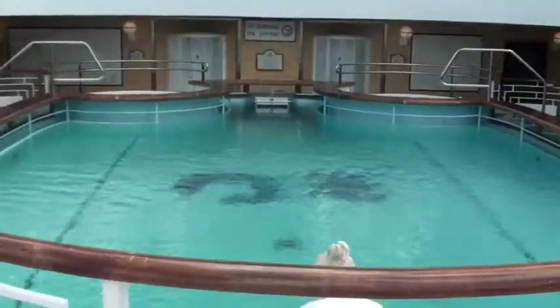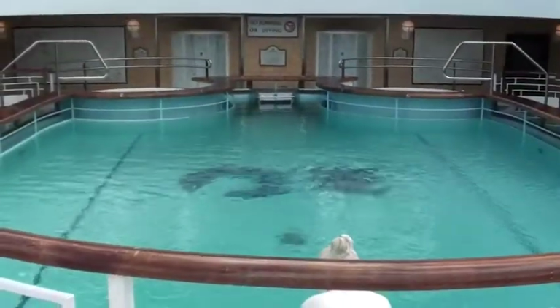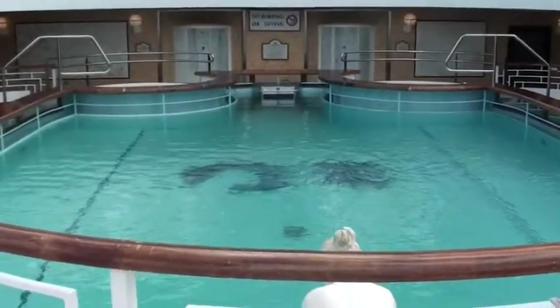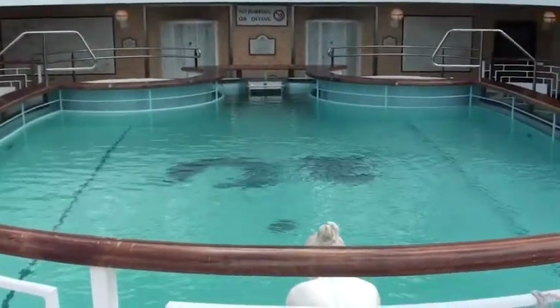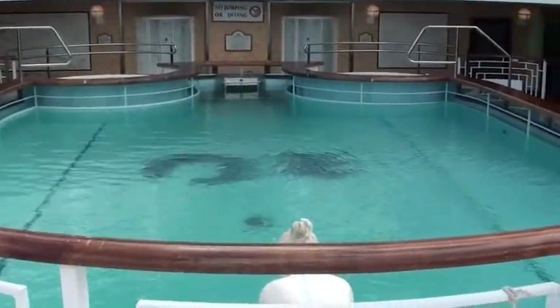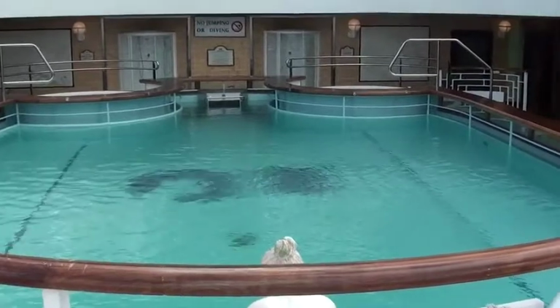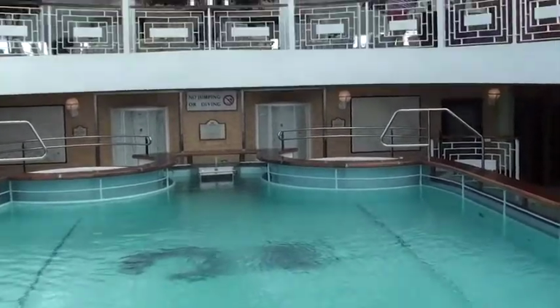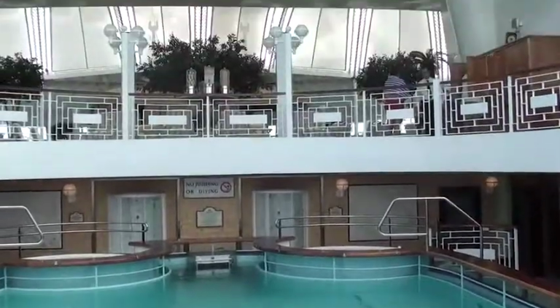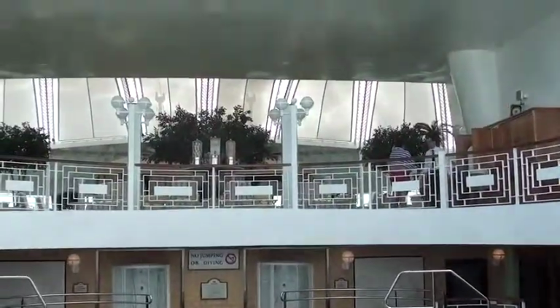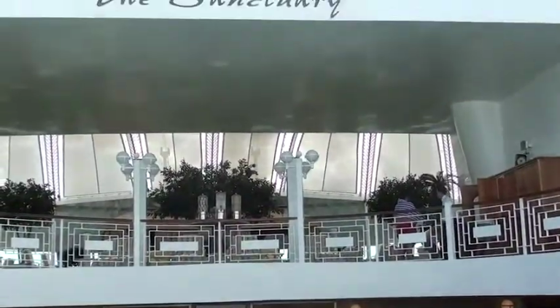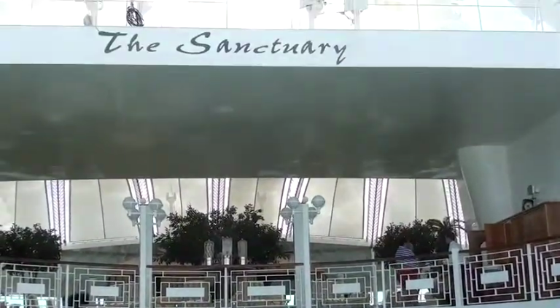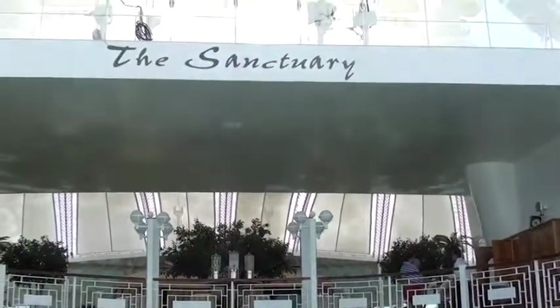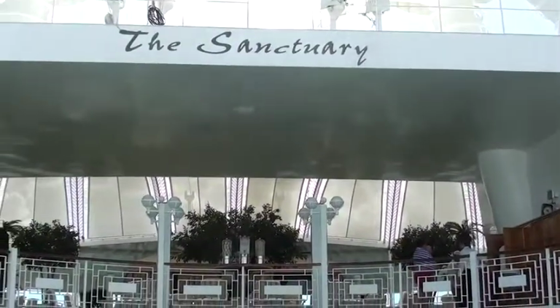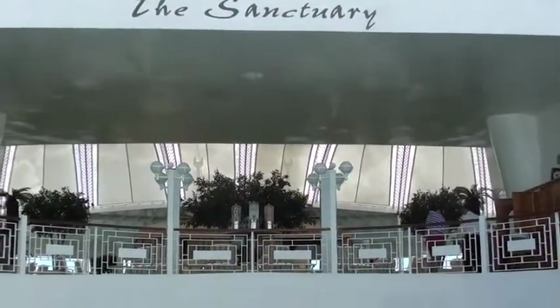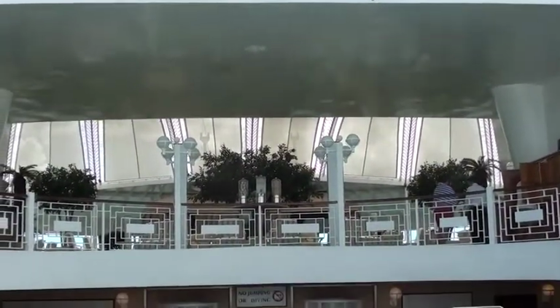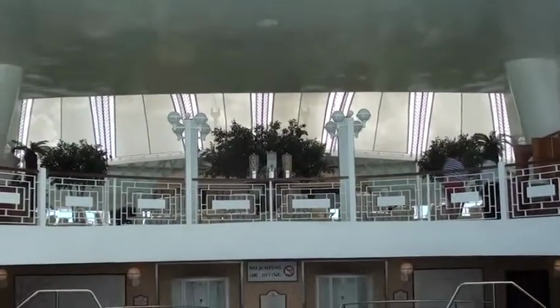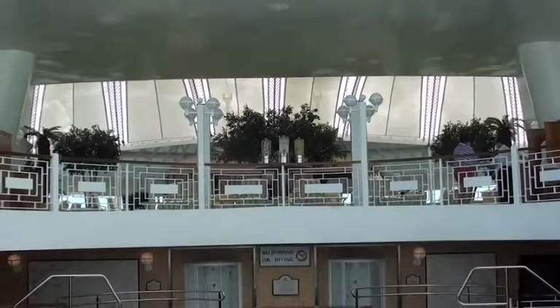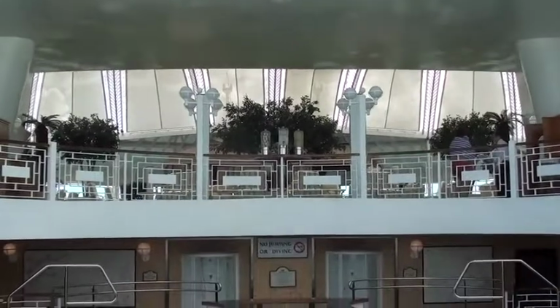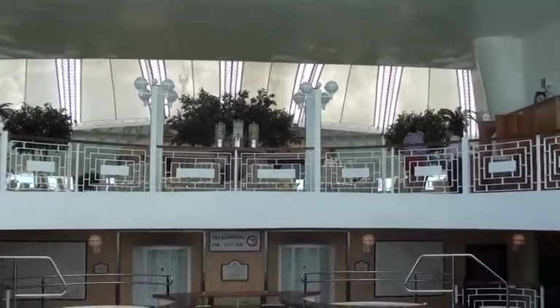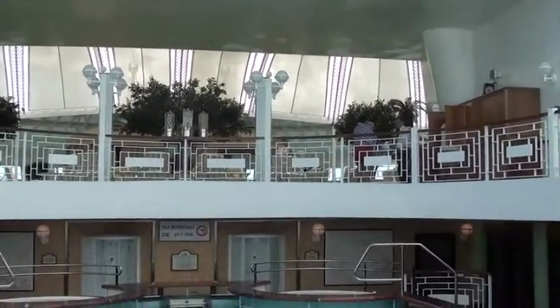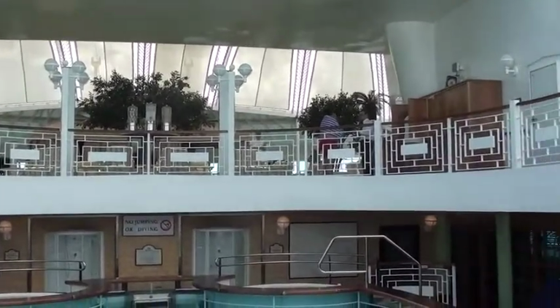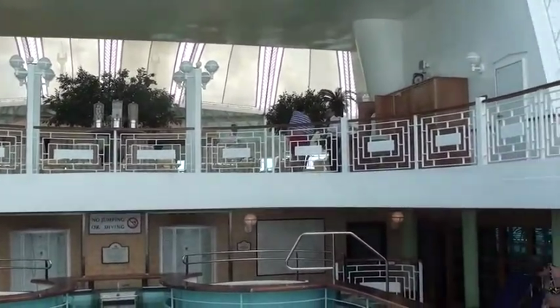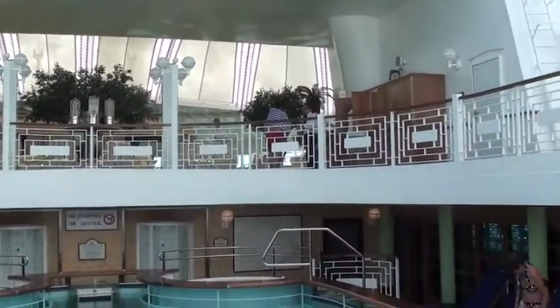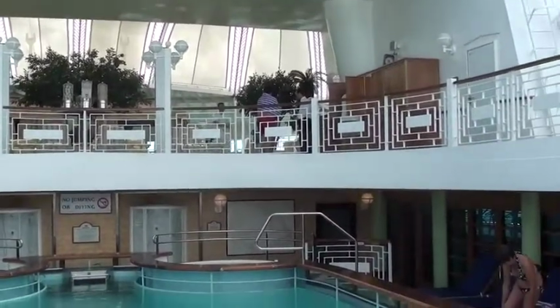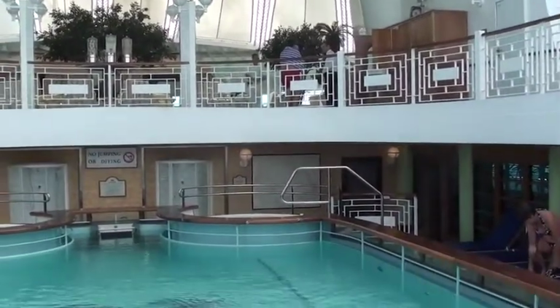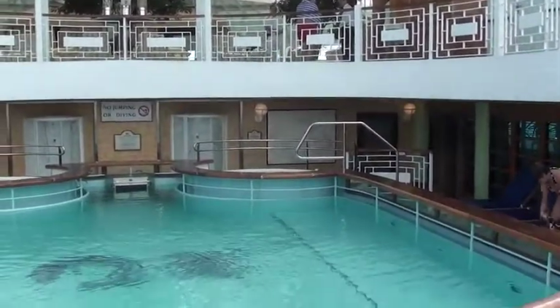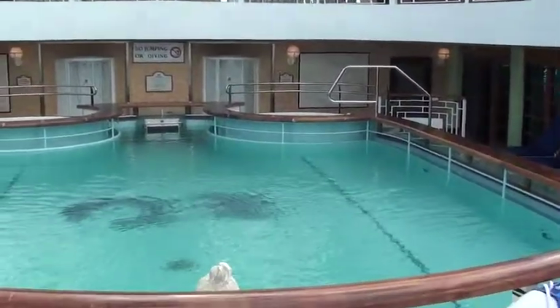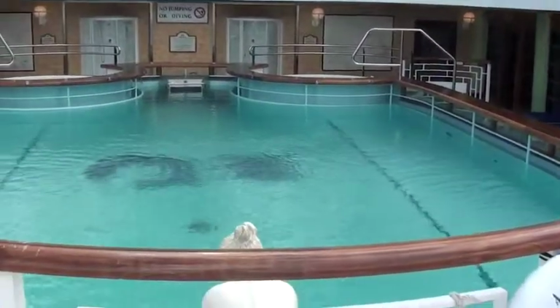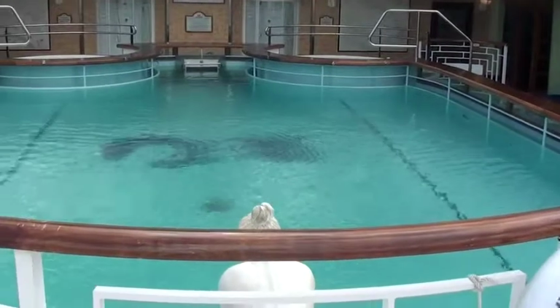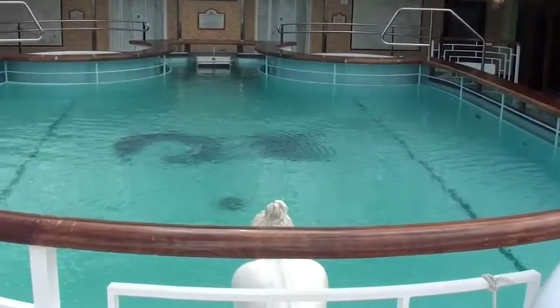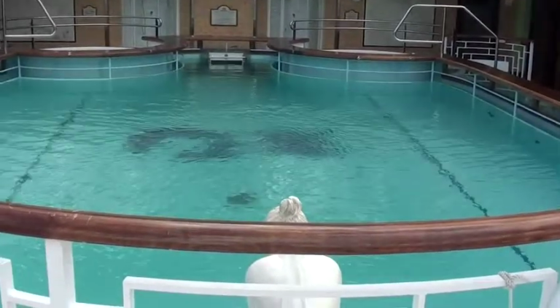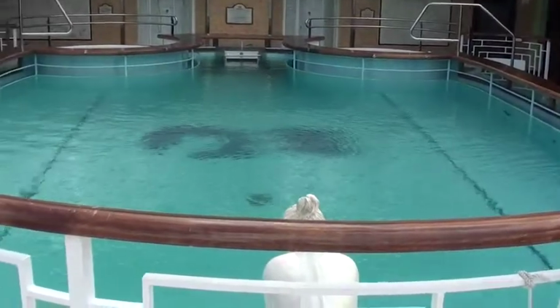Very nice area. Quiet. No kids allowed. Right above it is the Sanctuary, which is adults only, and you pay some money, but it's actually very, very nice, very, very quiet. But again, this is the Lotus Pool and Spa area.